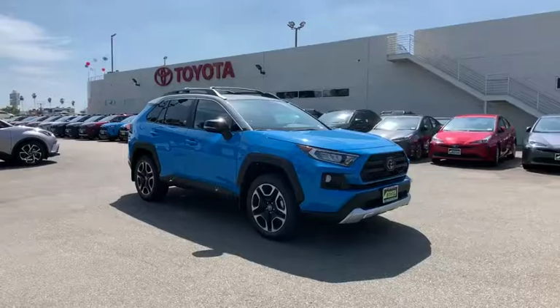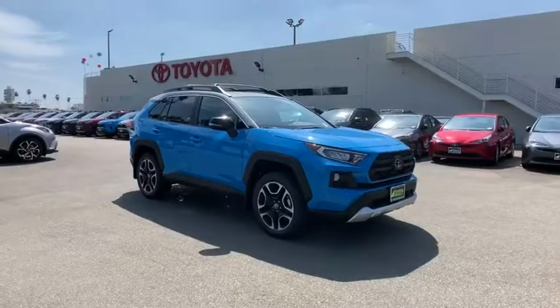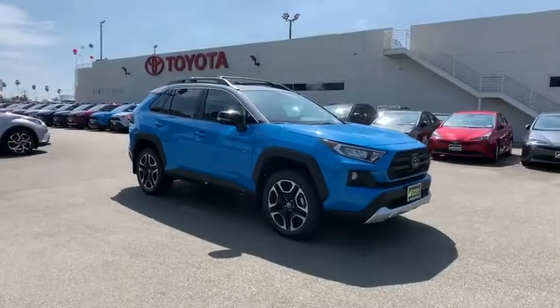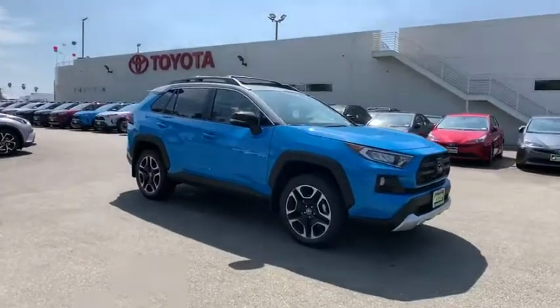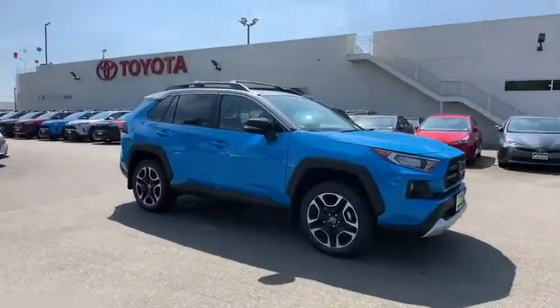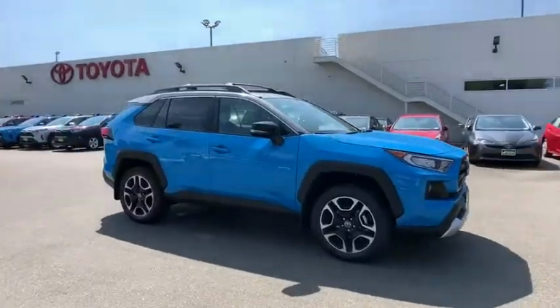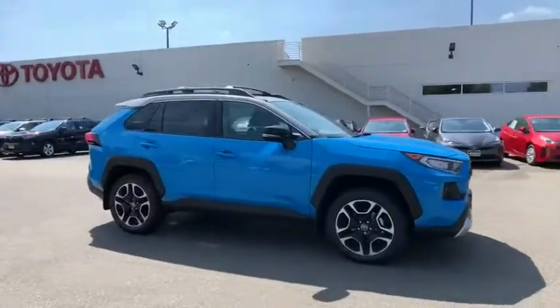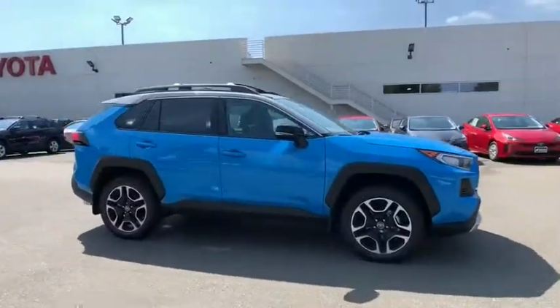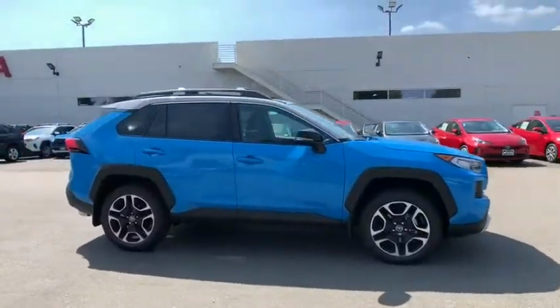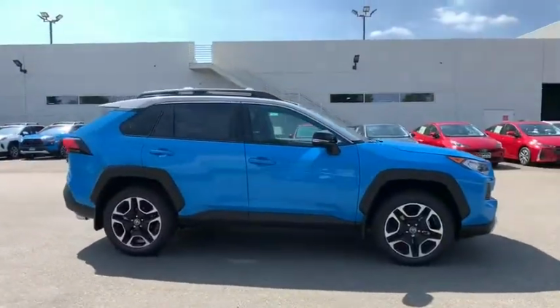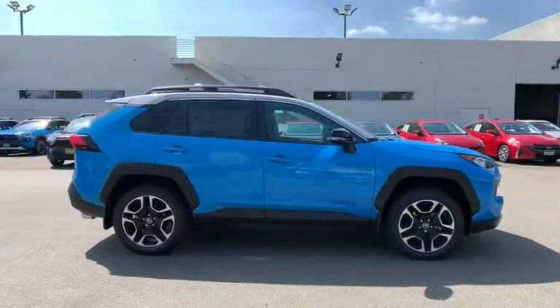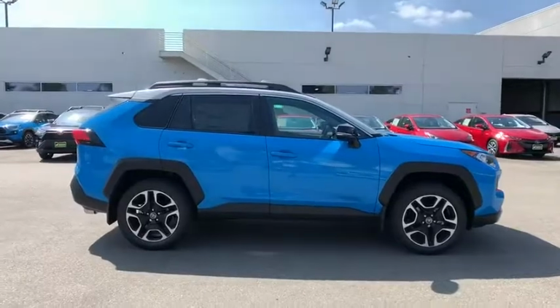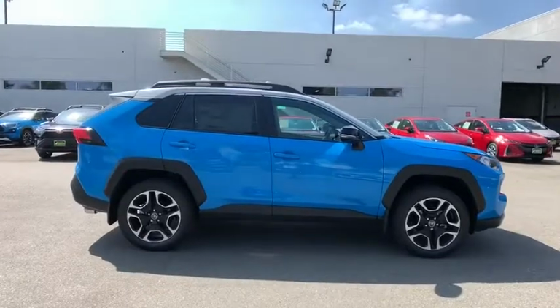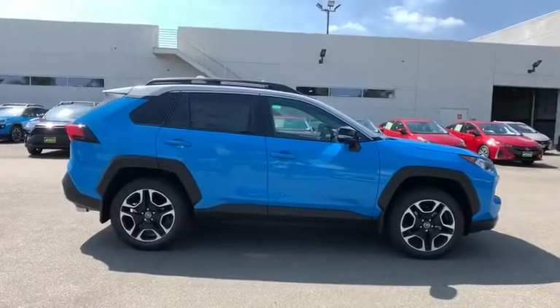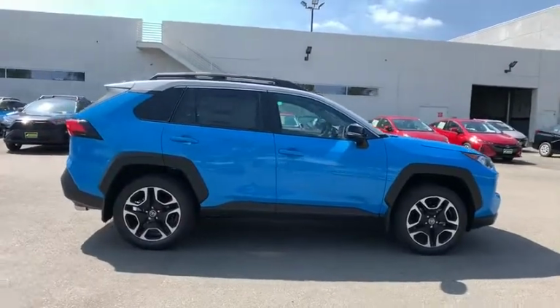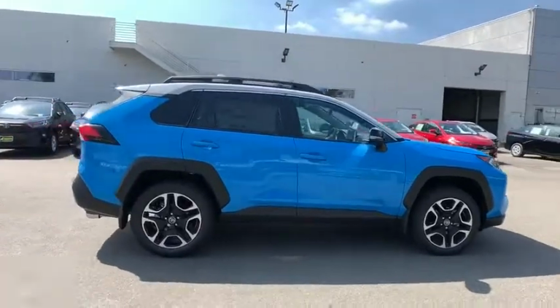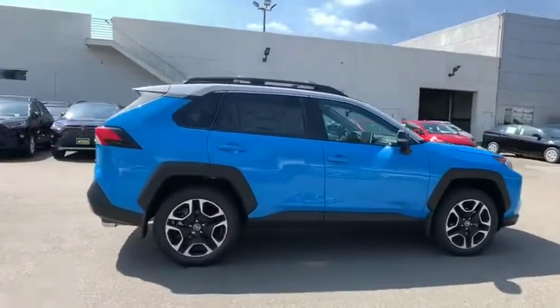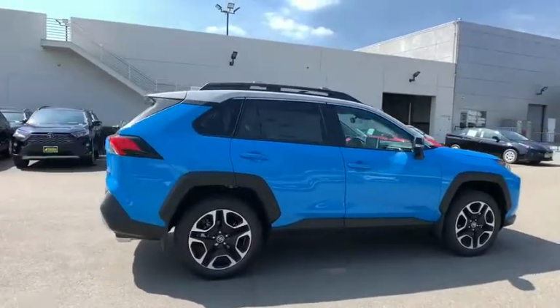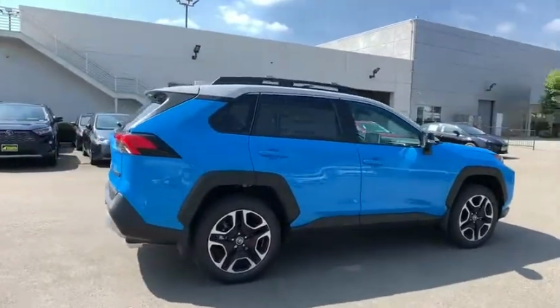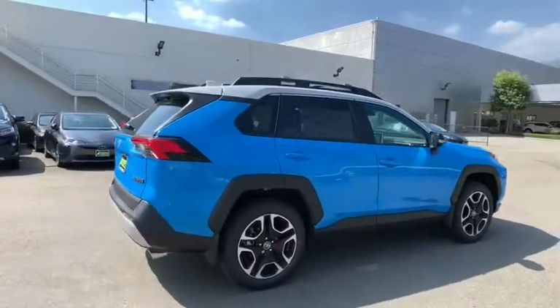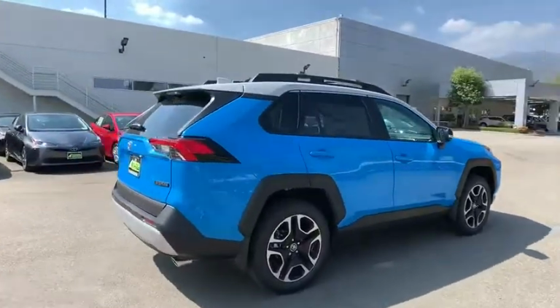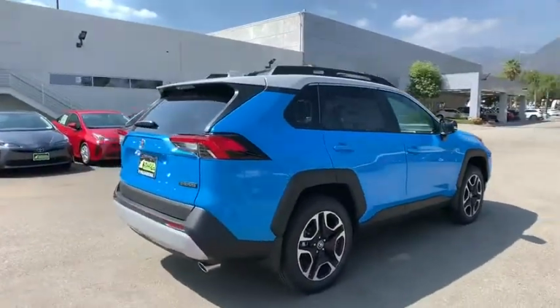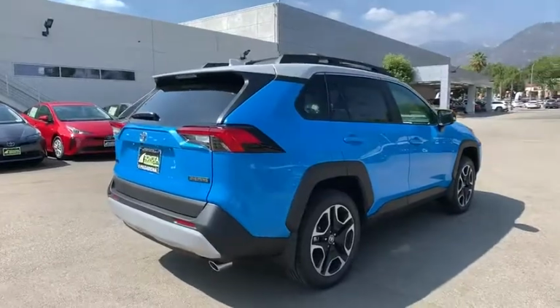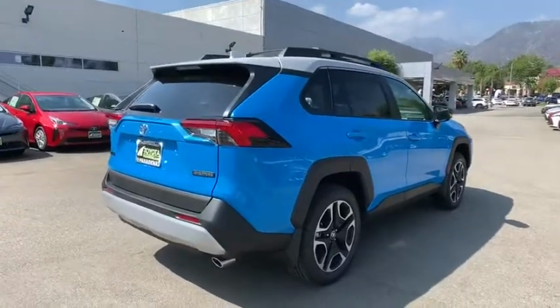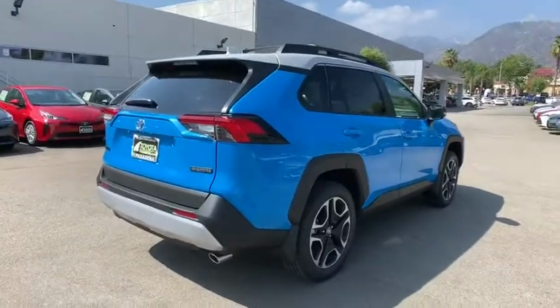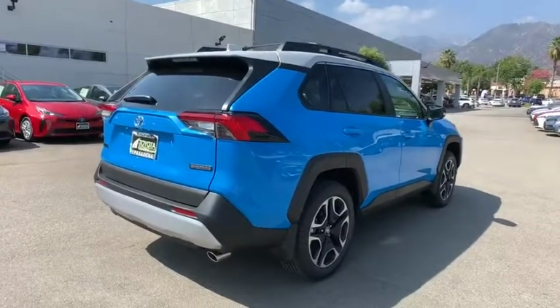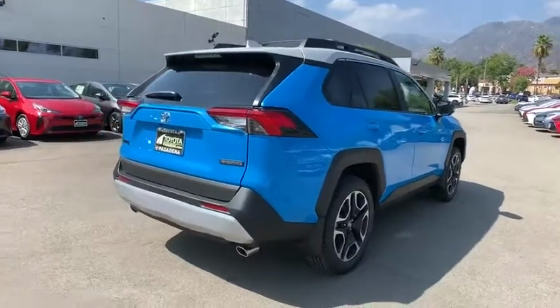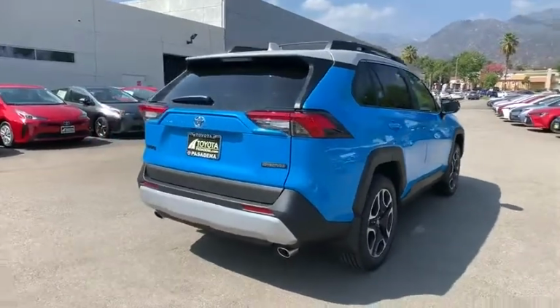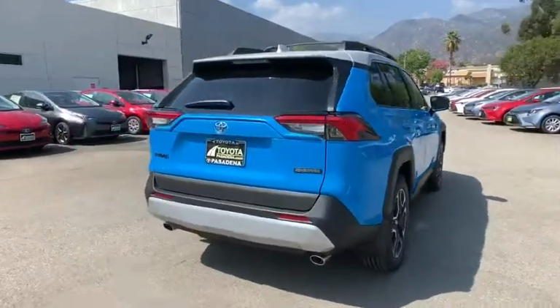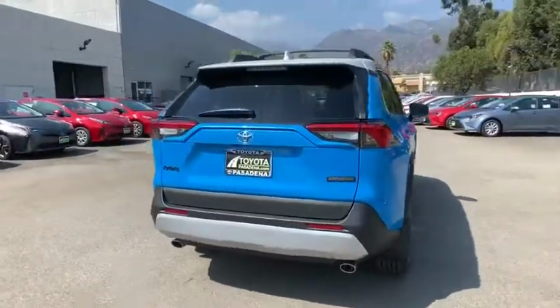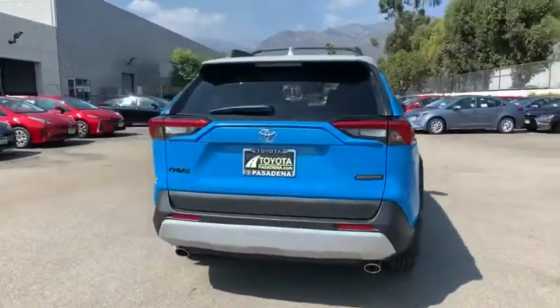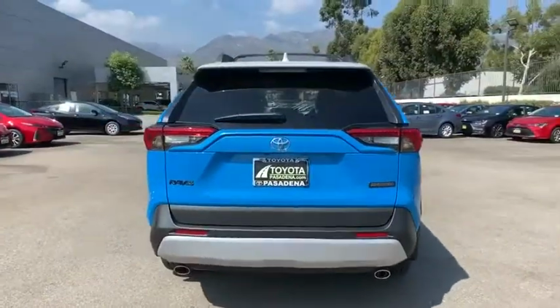Looking for the right vehicle? Check out the 2019 Toyota RAV4. The RAV4 is one of the most fuel efficient SUVs in its class. Versatile and efficient, RAV4 mixes the comfort and drivability of a sedan with the benefits of an SUV.